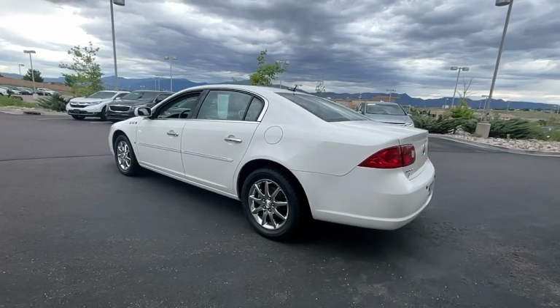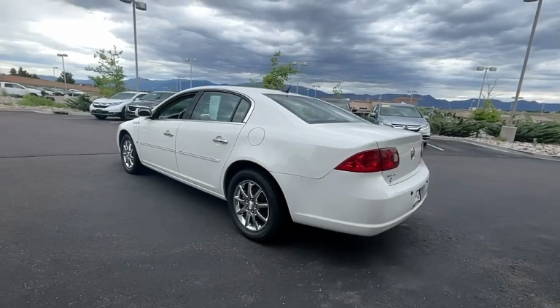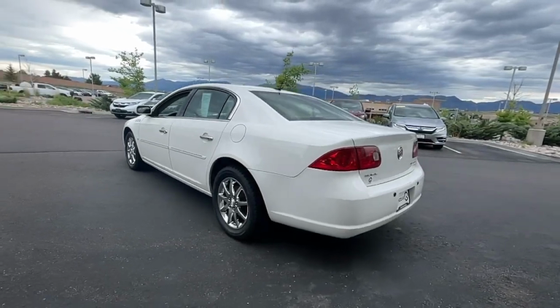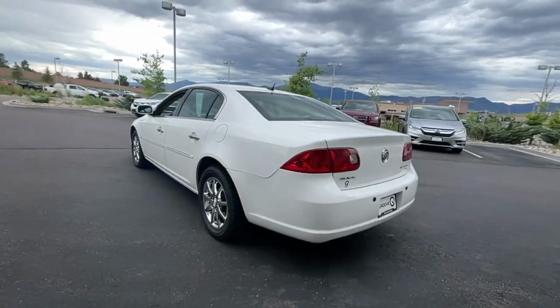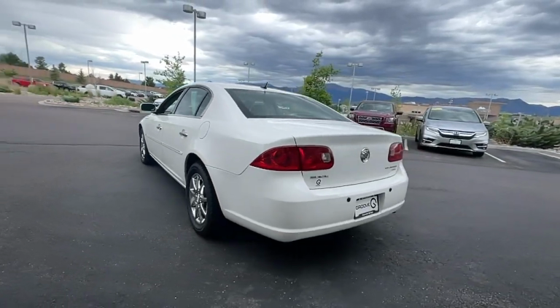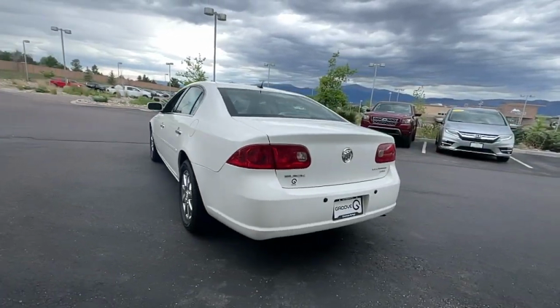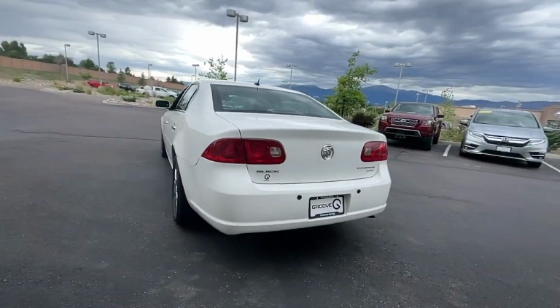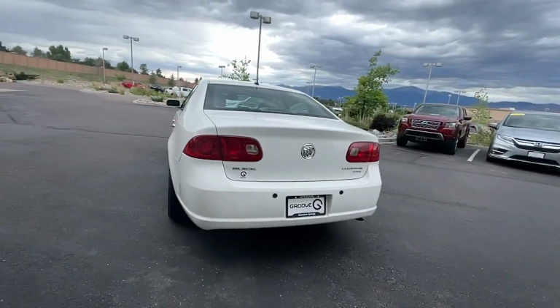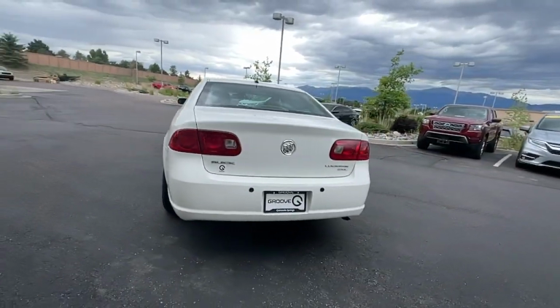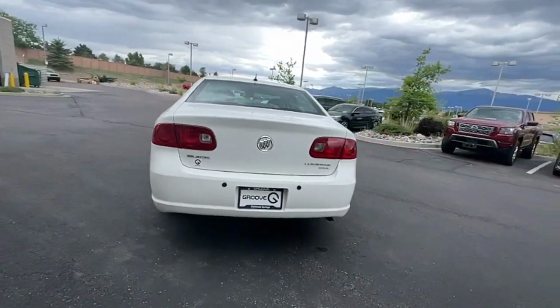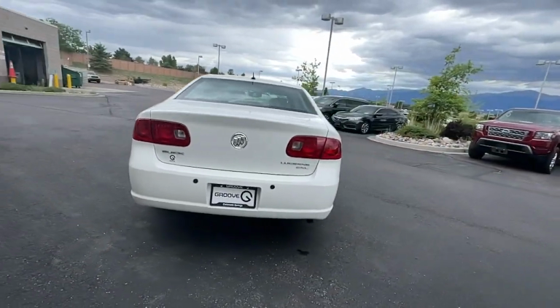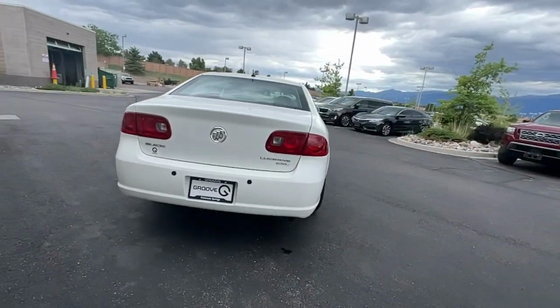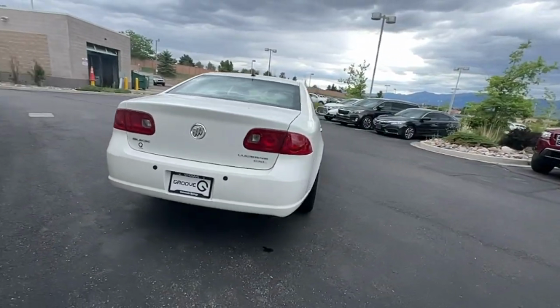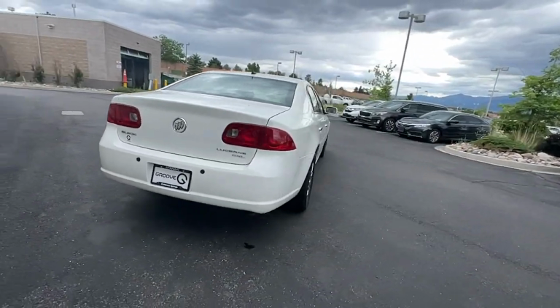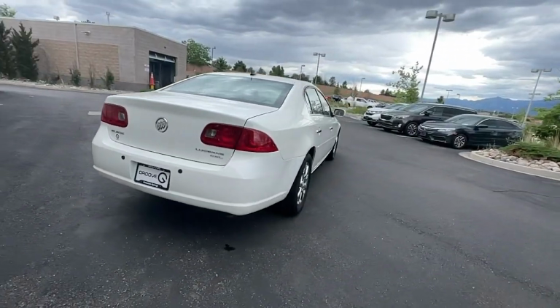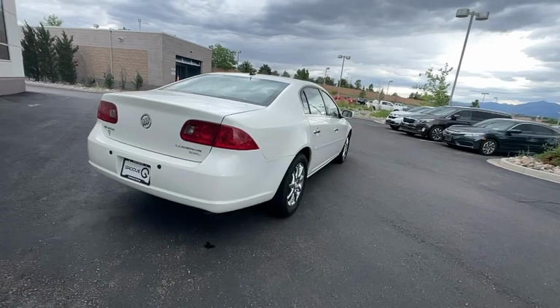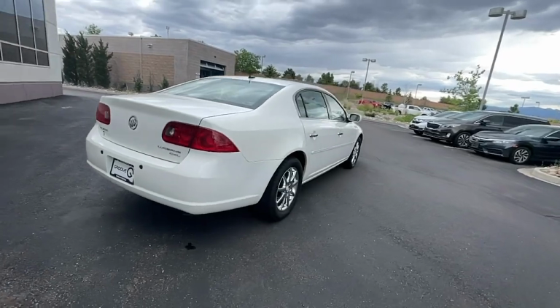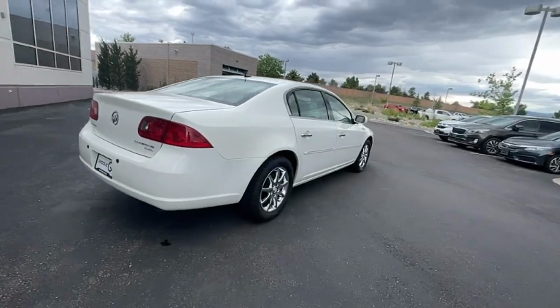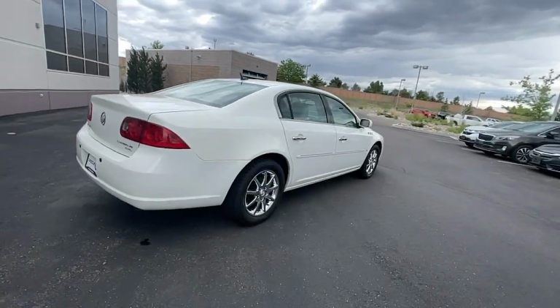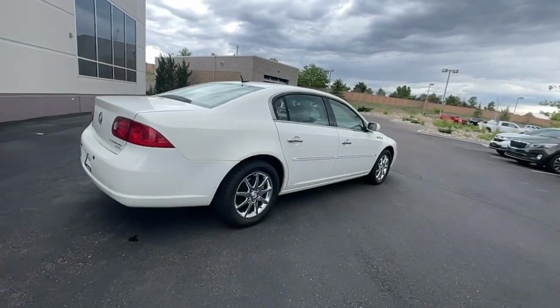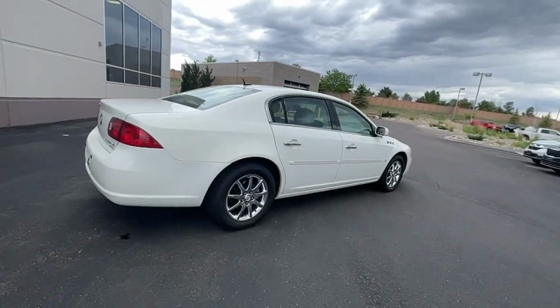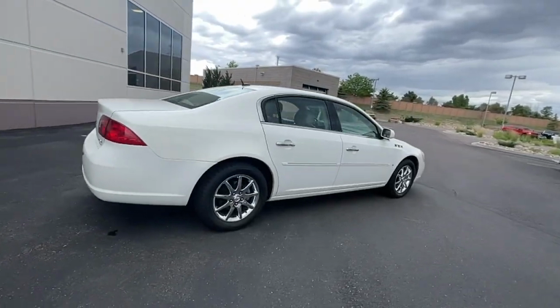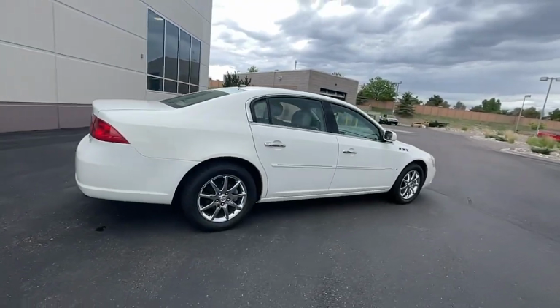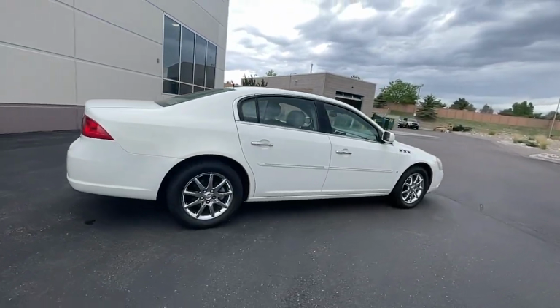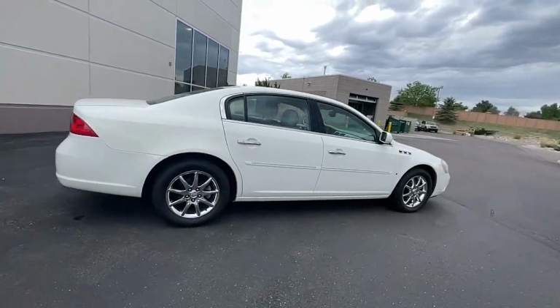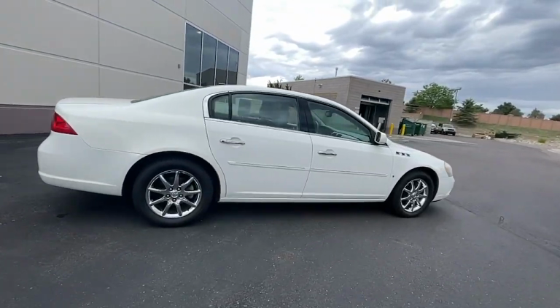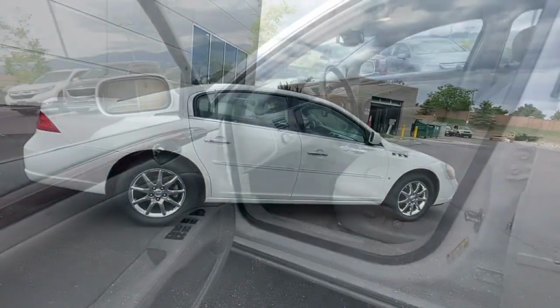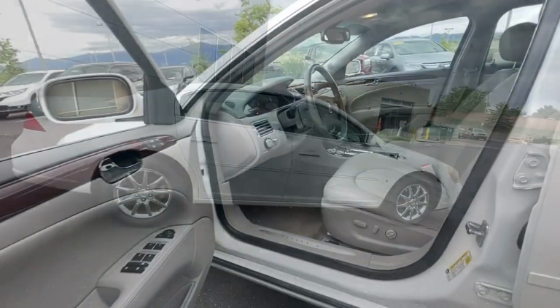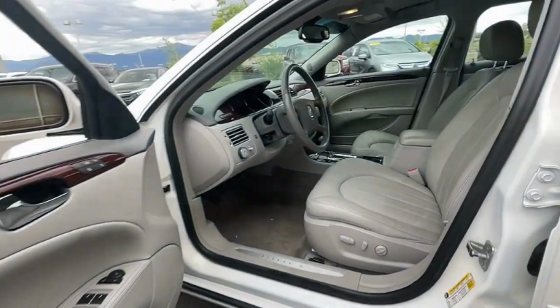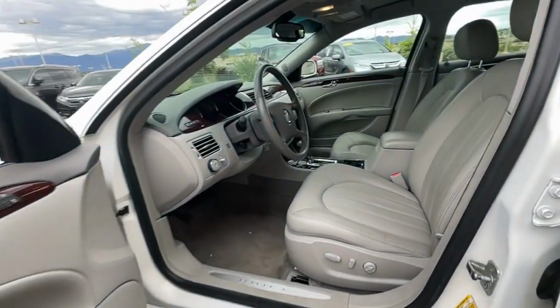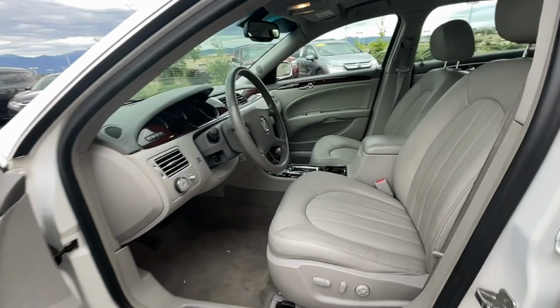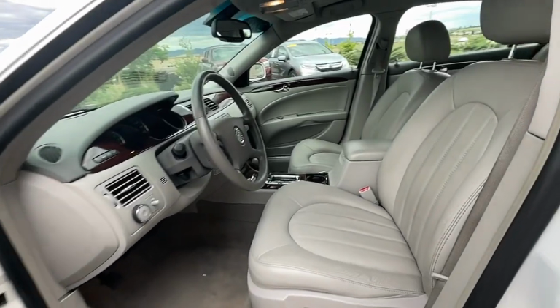You'll love the advanced safety features, quiet cabin, and responsive handling this vehicle has to offer. These are just some of the great options this vehicle comes with: keyless entry,